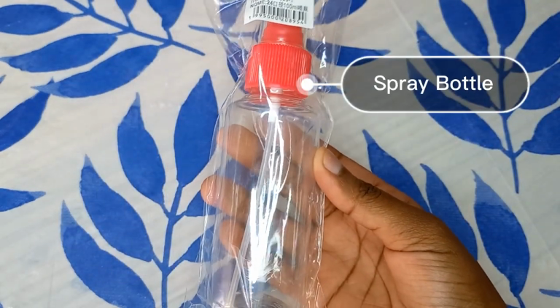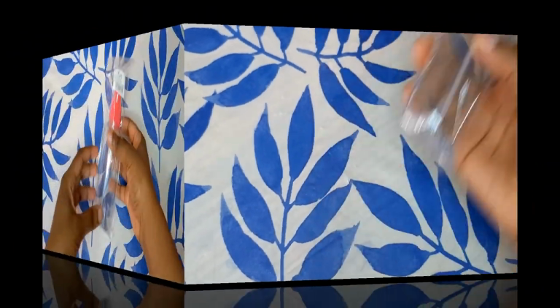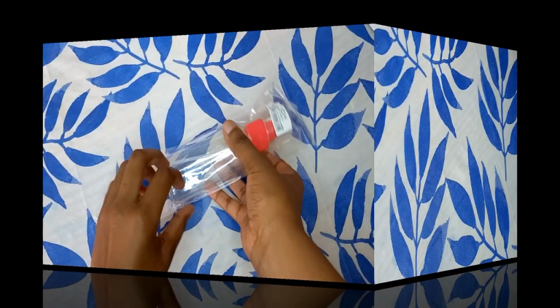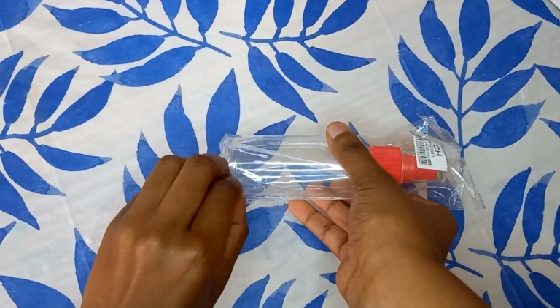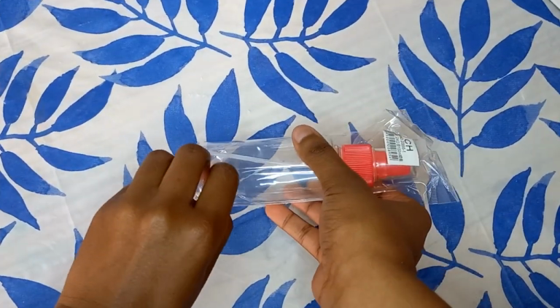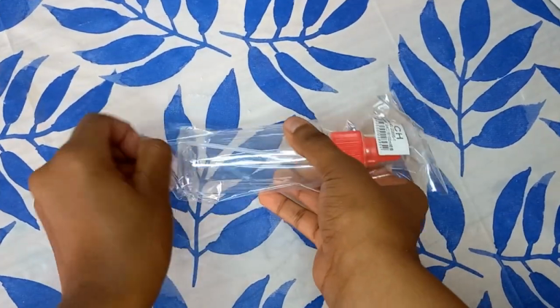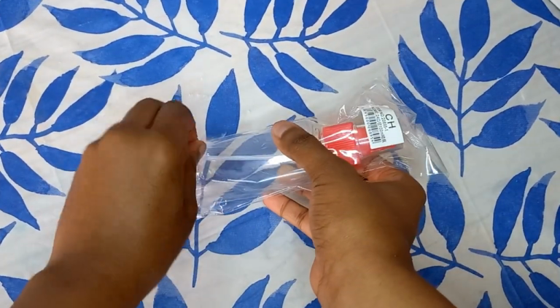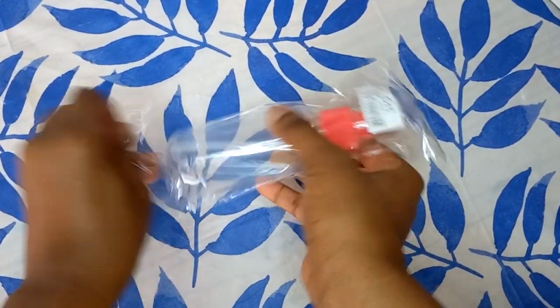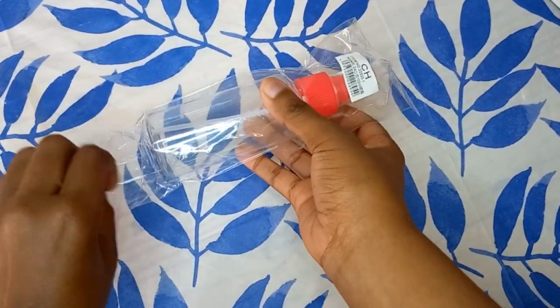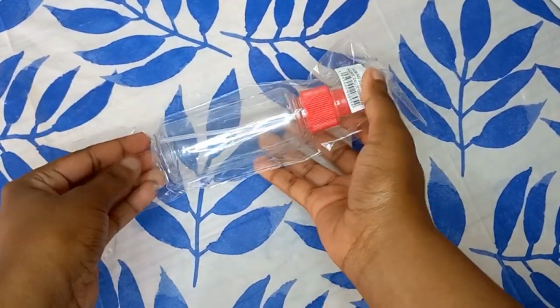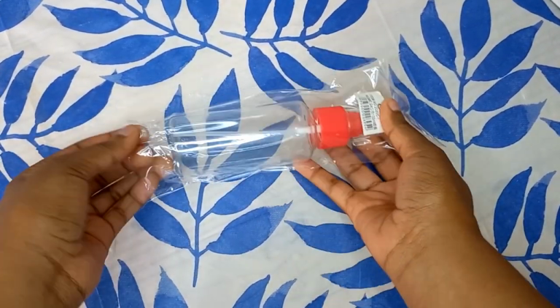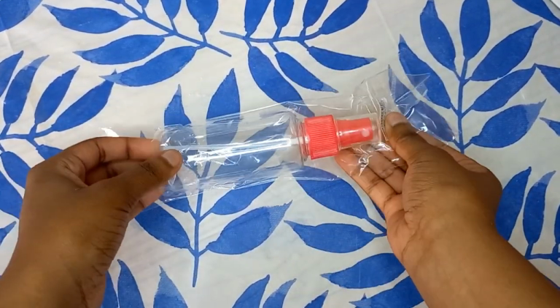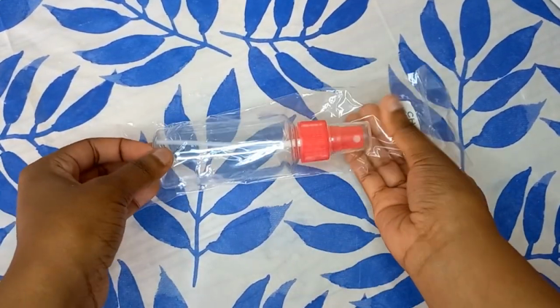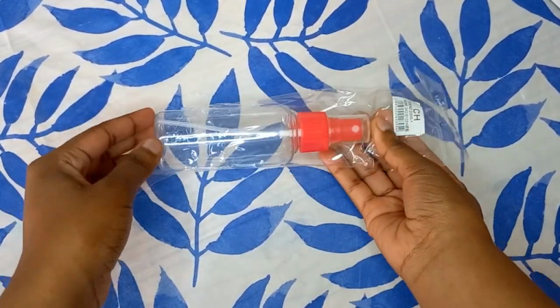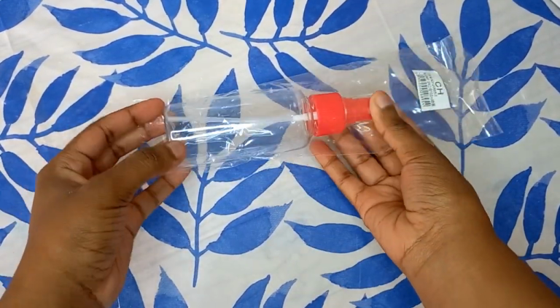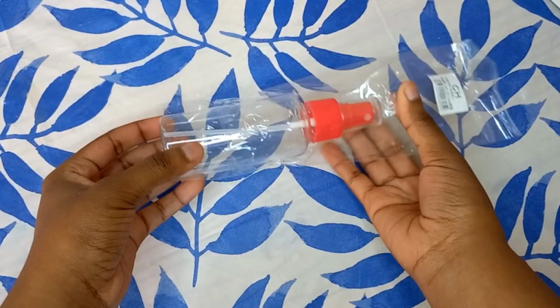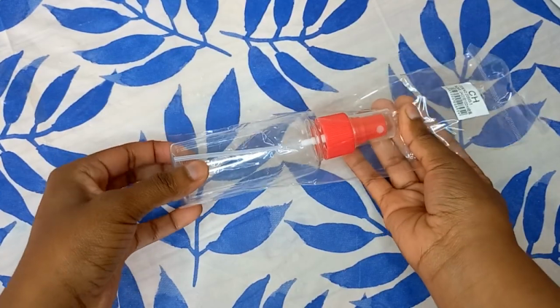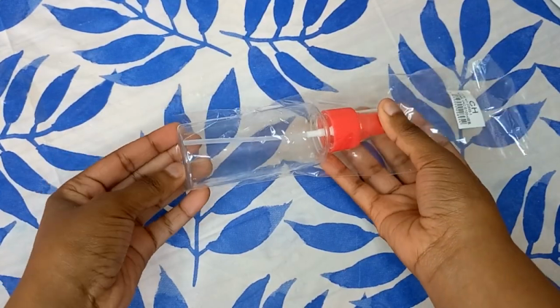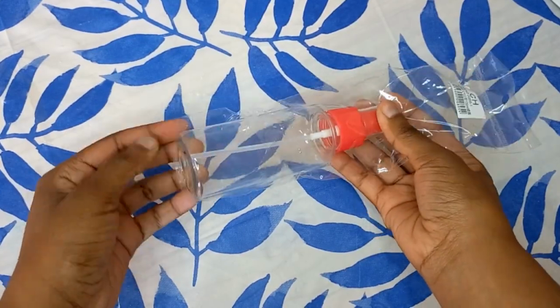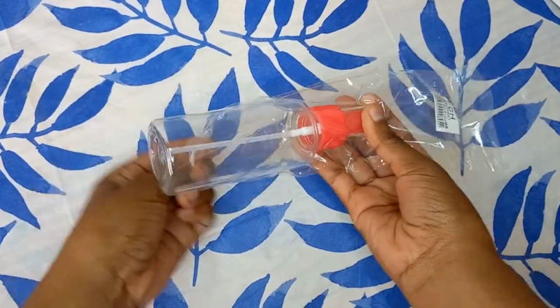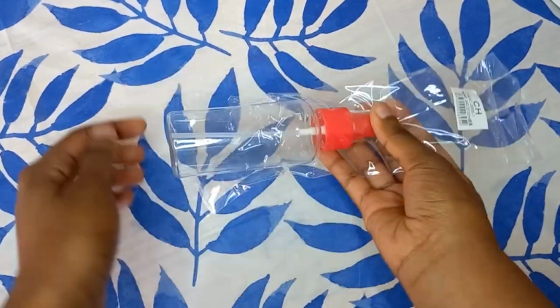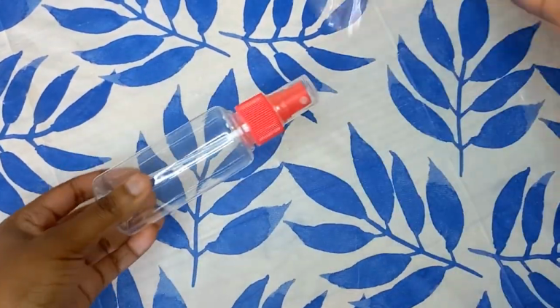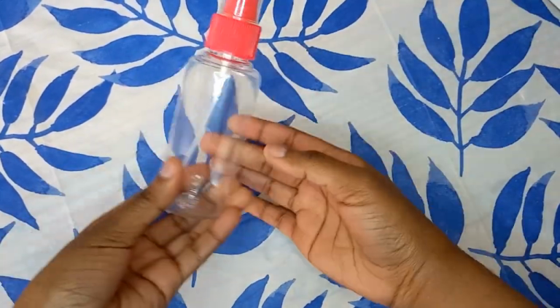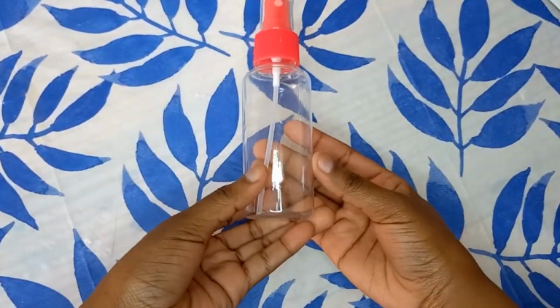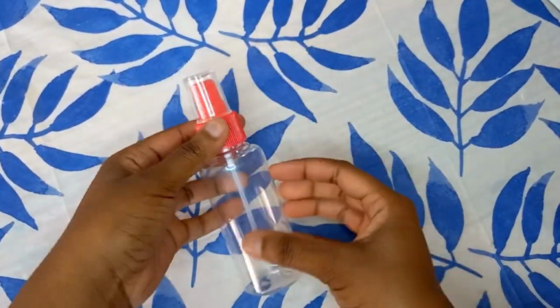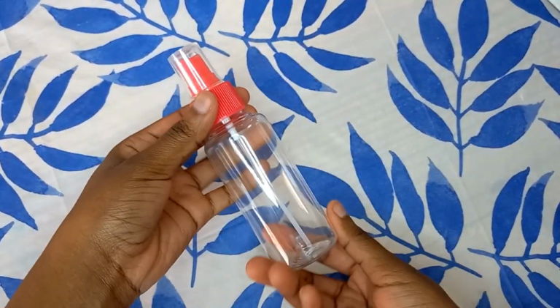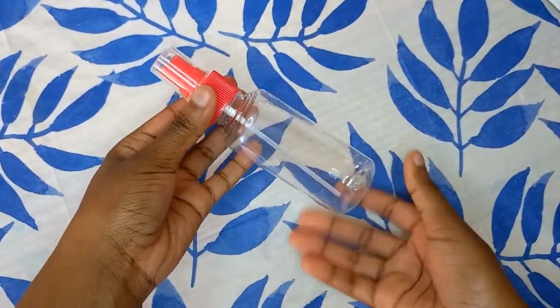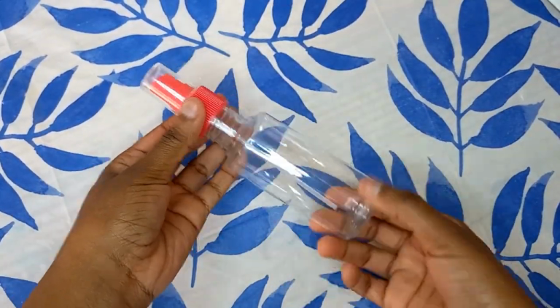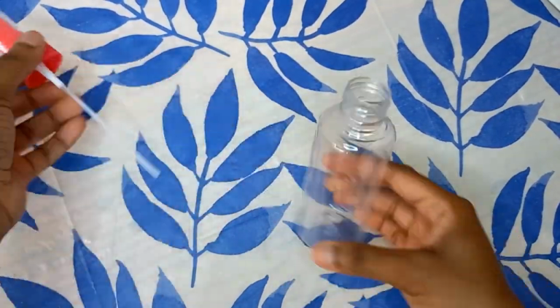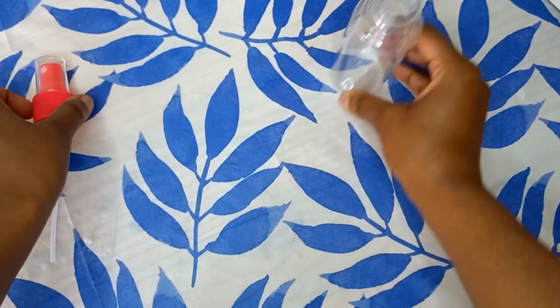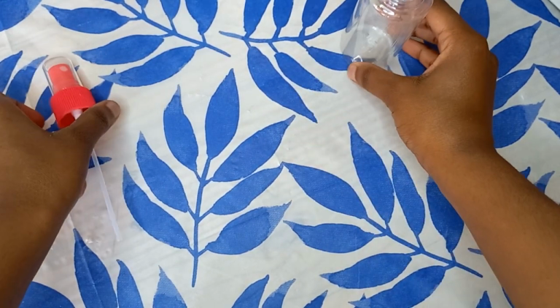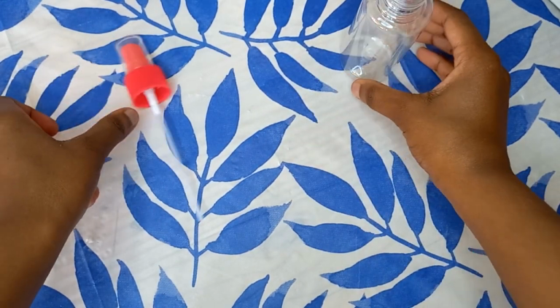As you saw at the beginning of the video, I listed out all the products that you're going to need to make this miracle bergamot essence hair growth mixture.